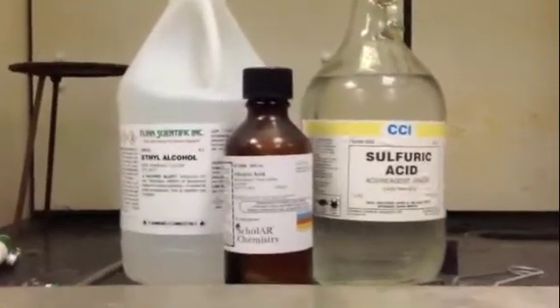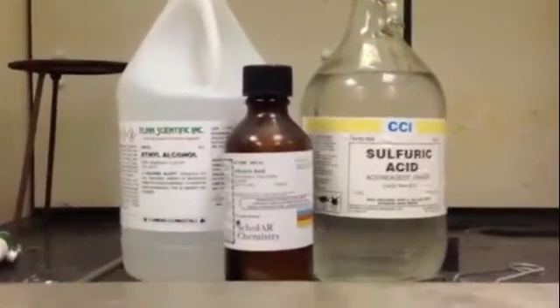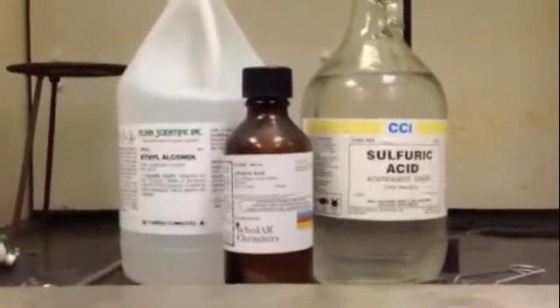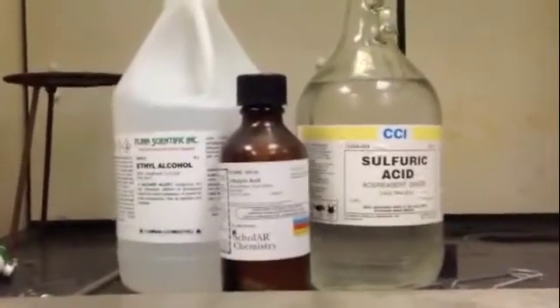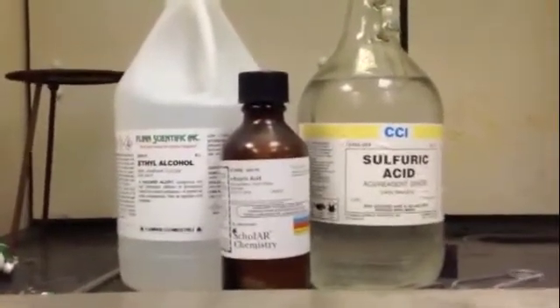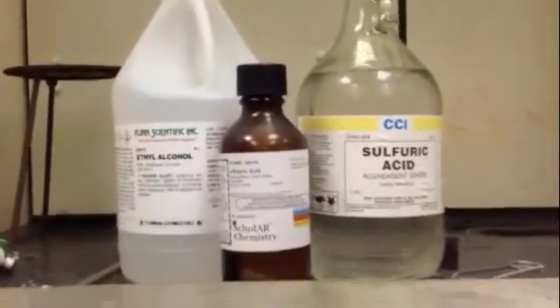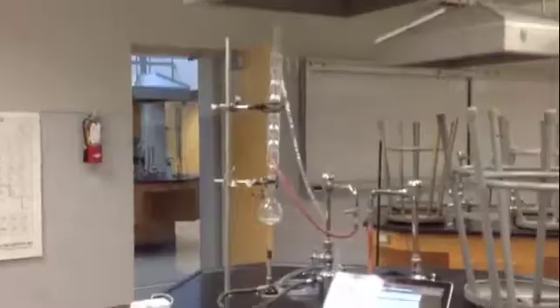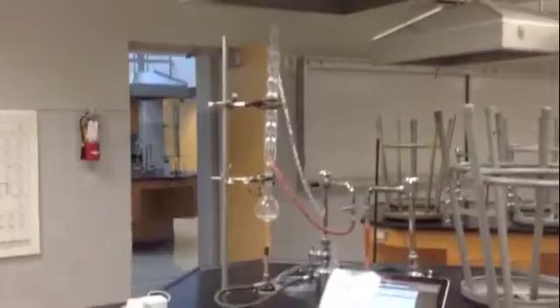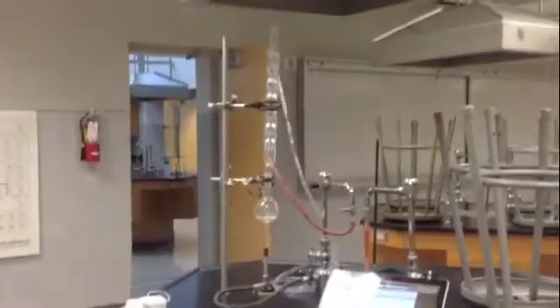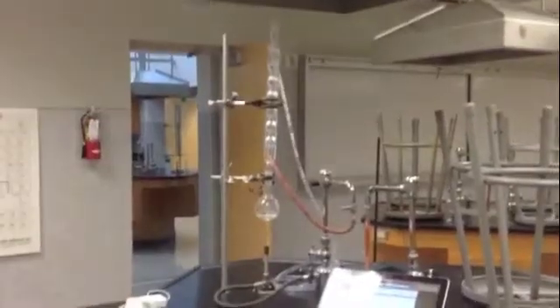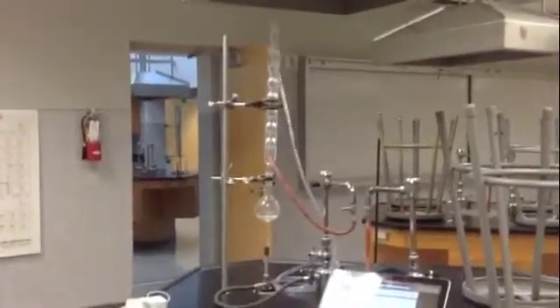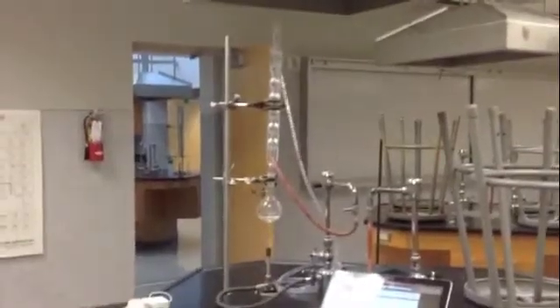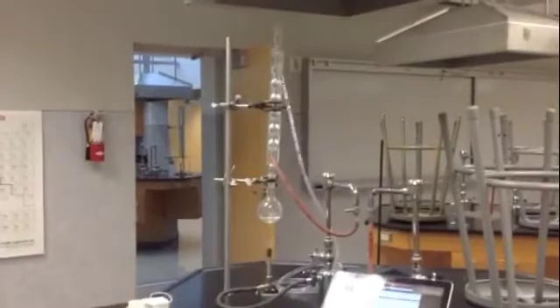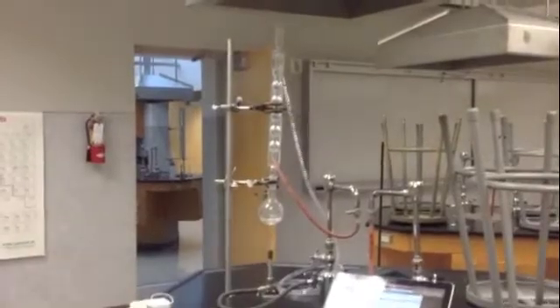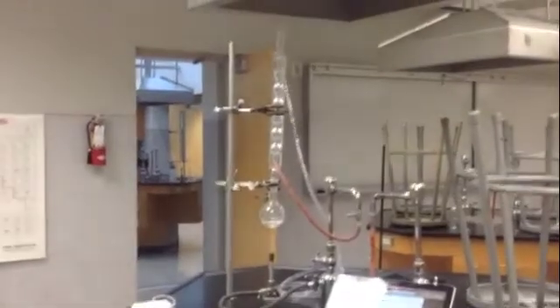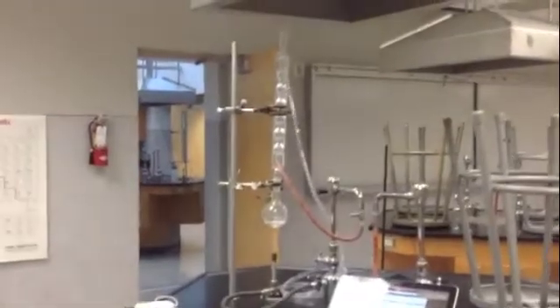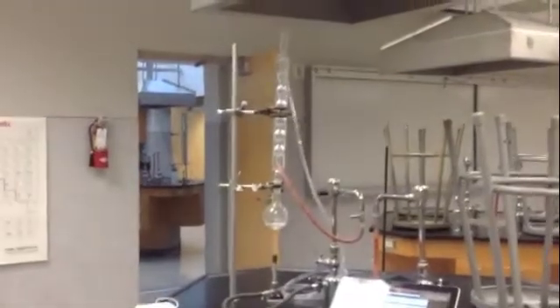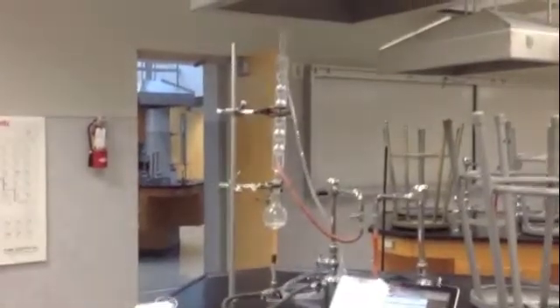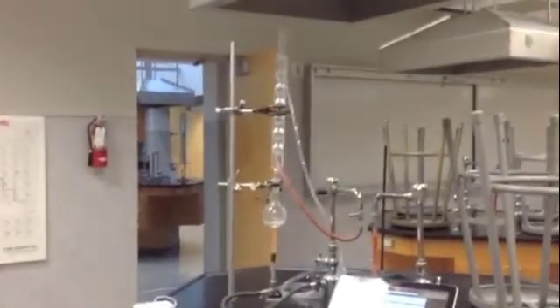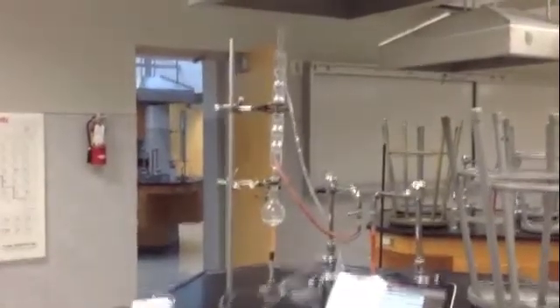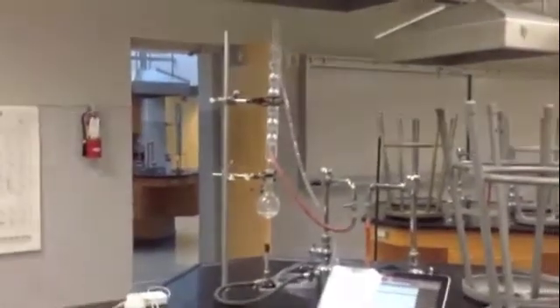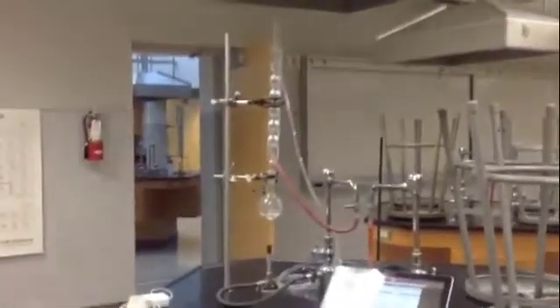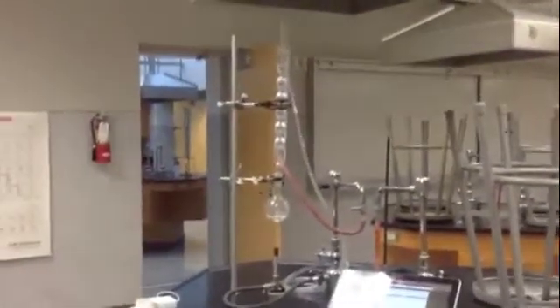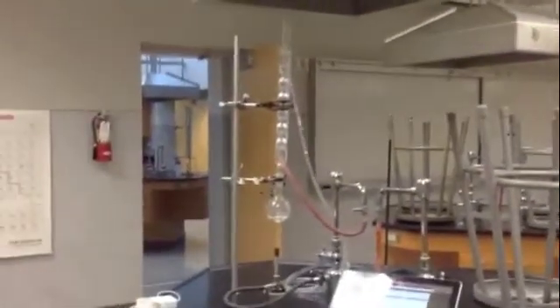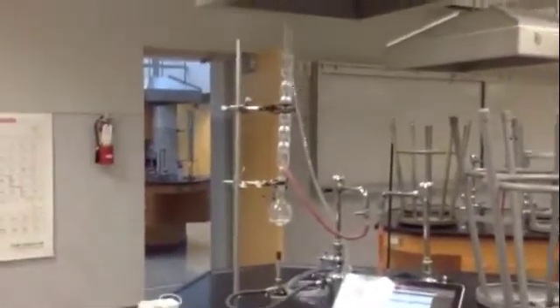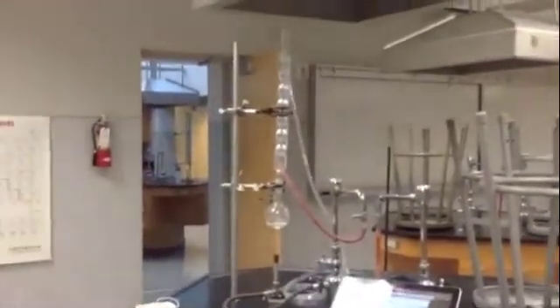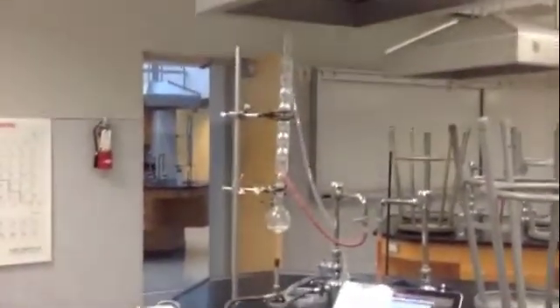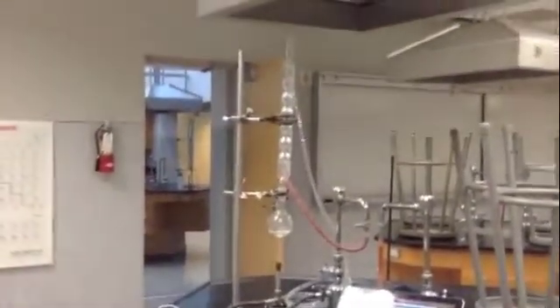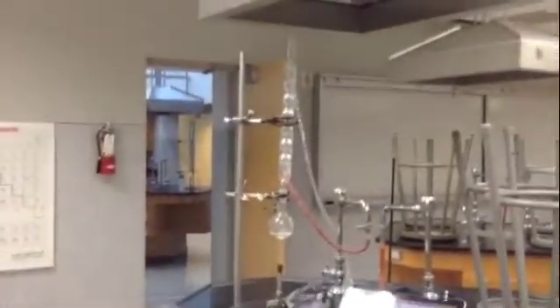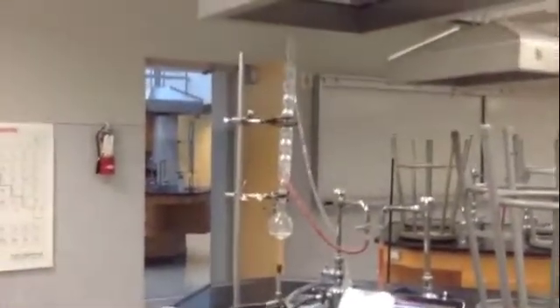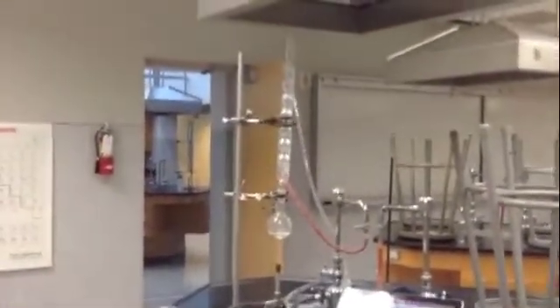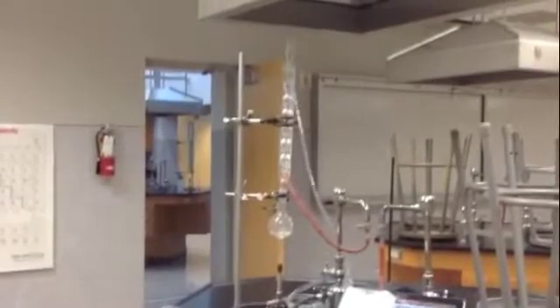Here, I'll prove it. I've mixed the chemicals together in the proper proportions, and they're now in the bottom of that round flask.